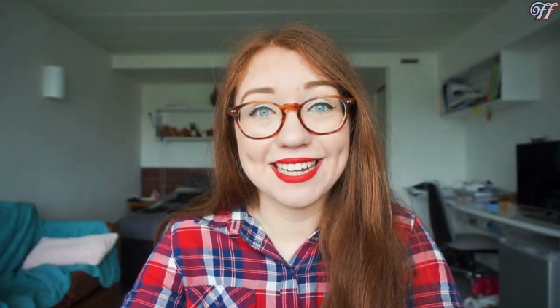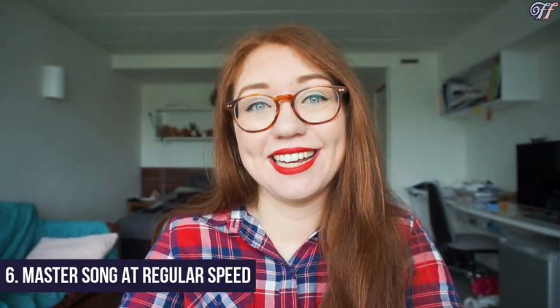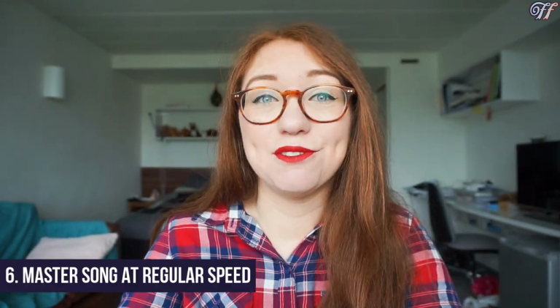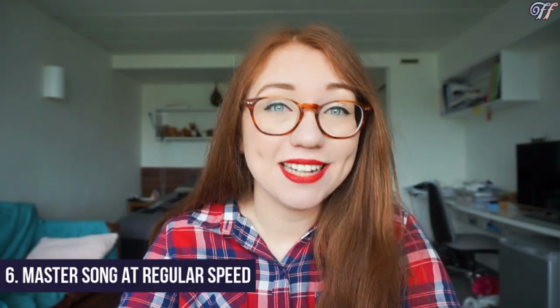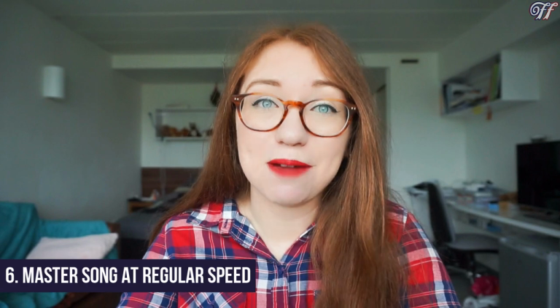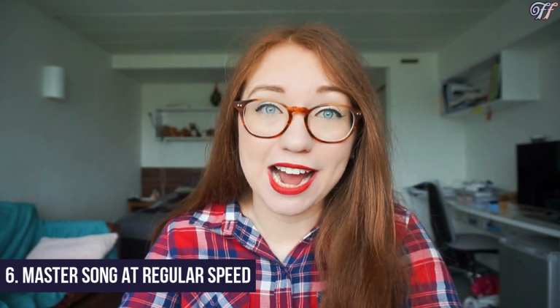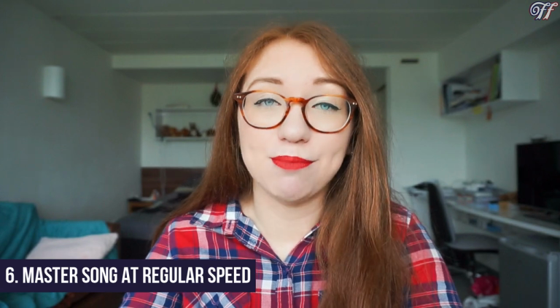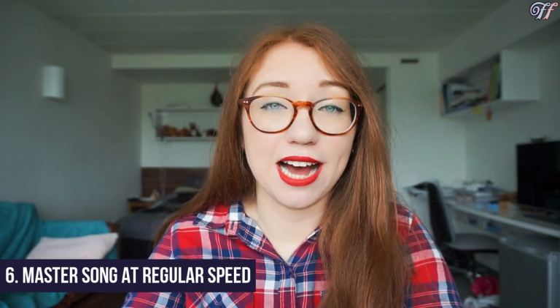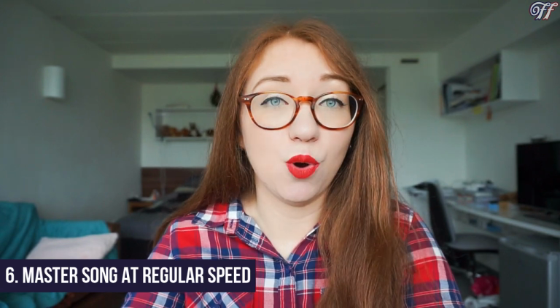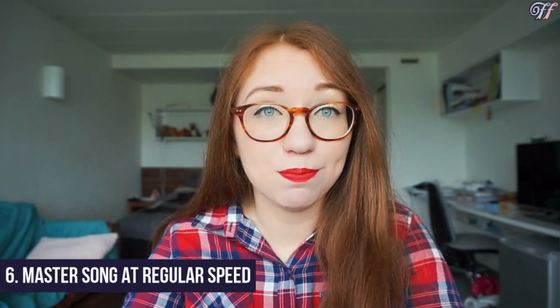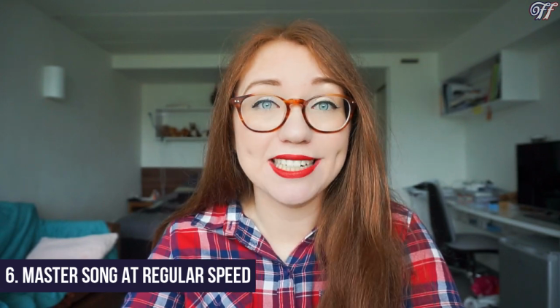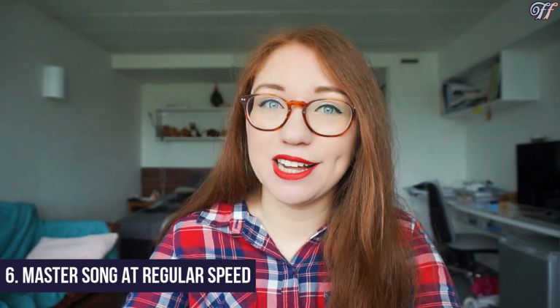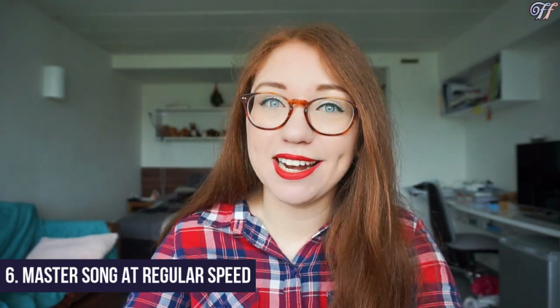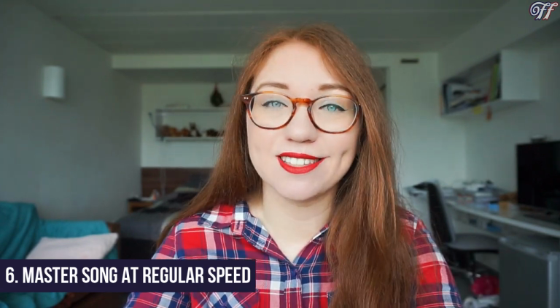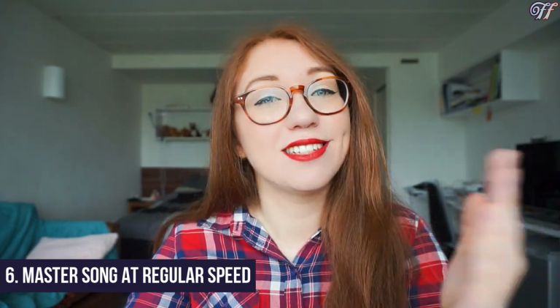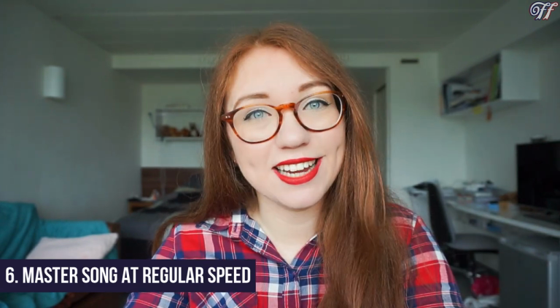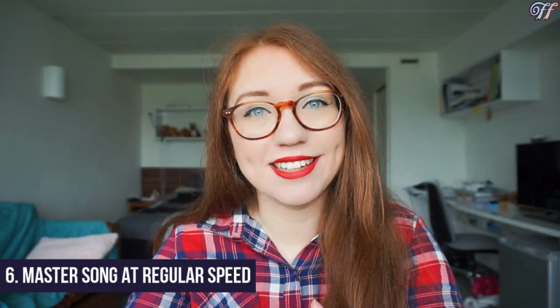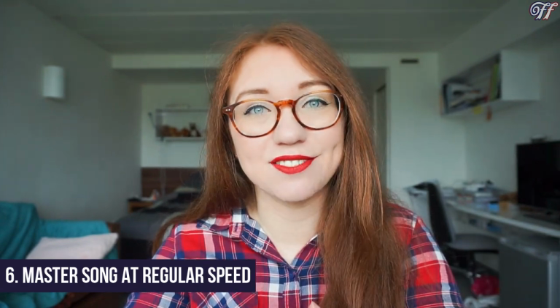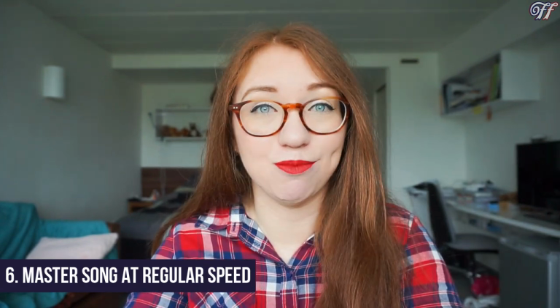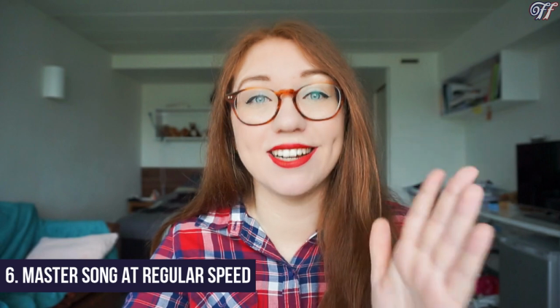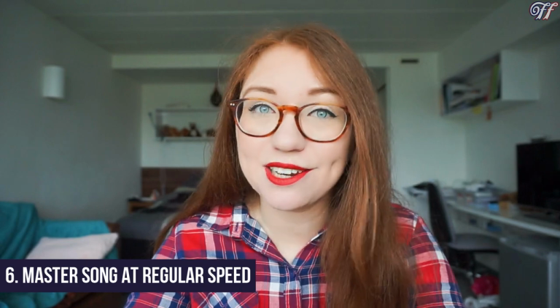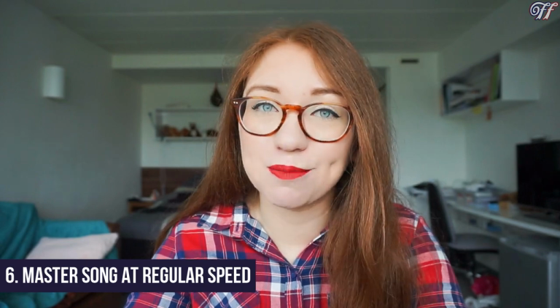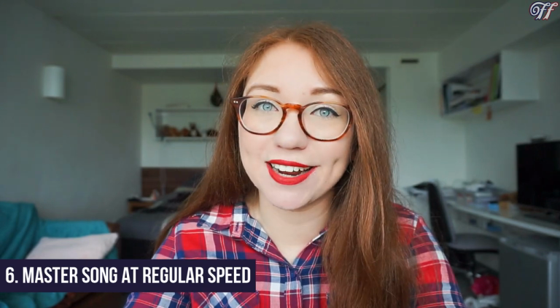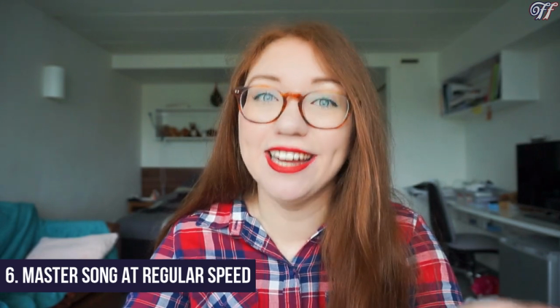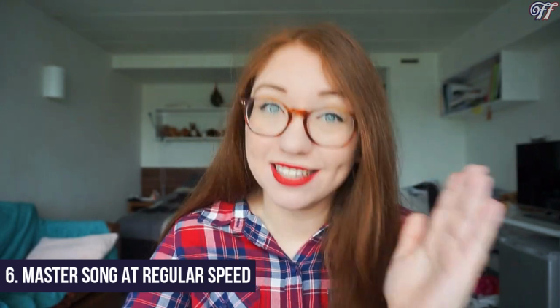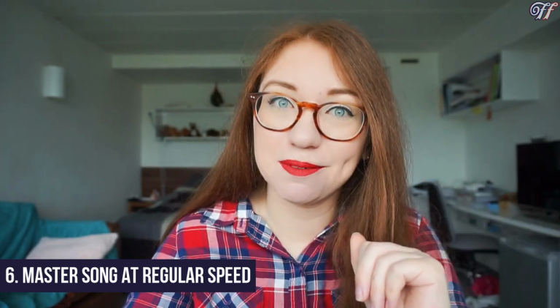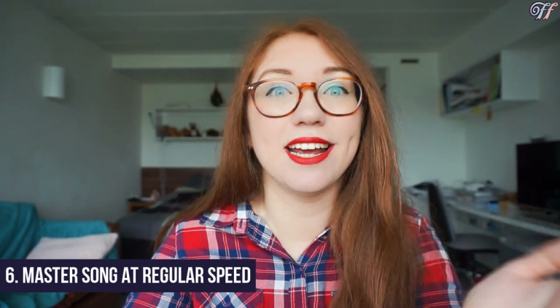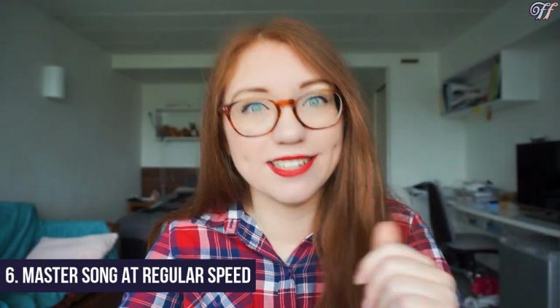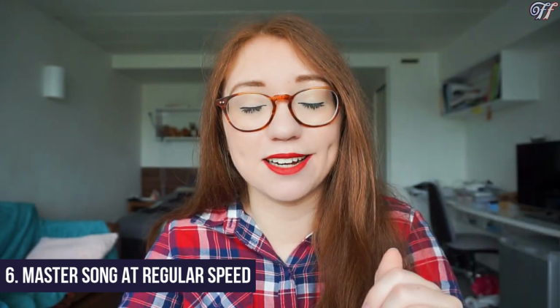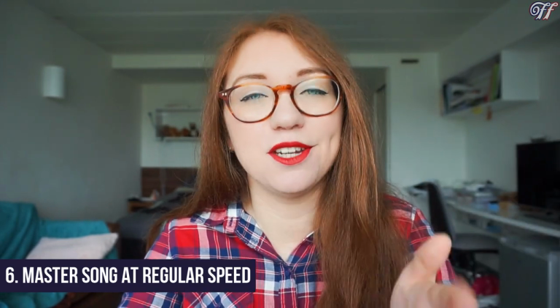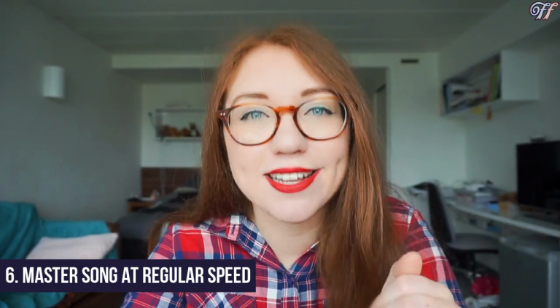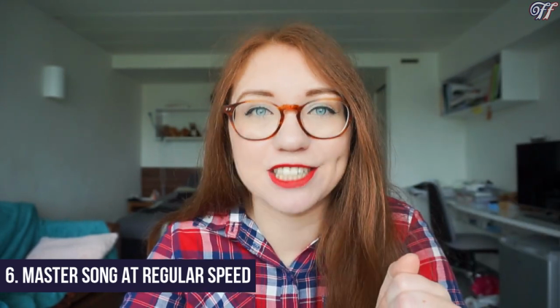Number six is to repeat step five but at normal speed. Start at the beginning of the song, sing until the end of section one until you can do it perfectly, then start at the beginning and sing until section two, and so on.